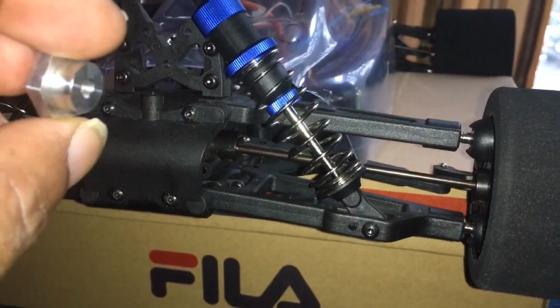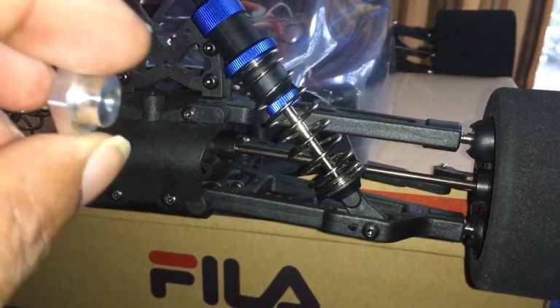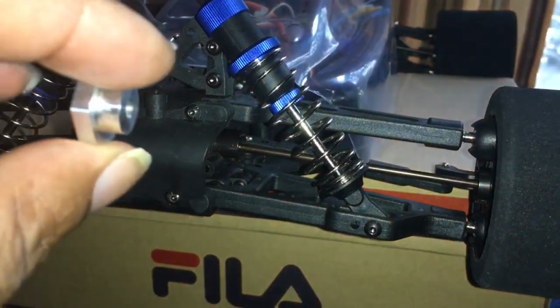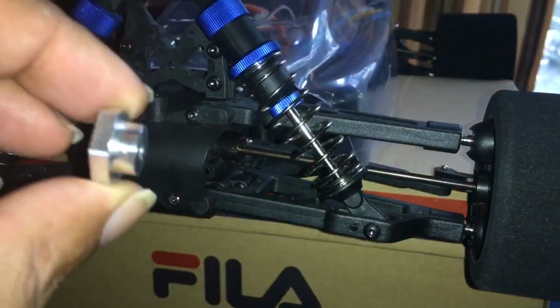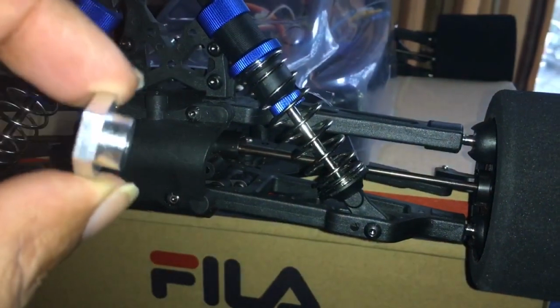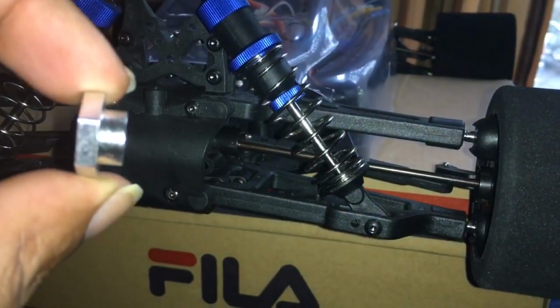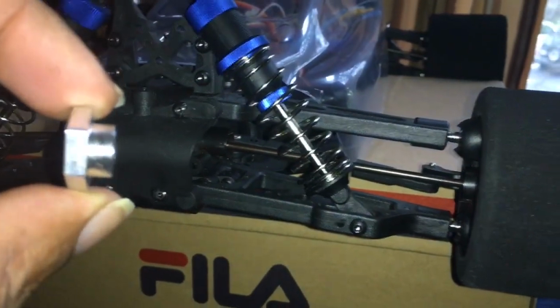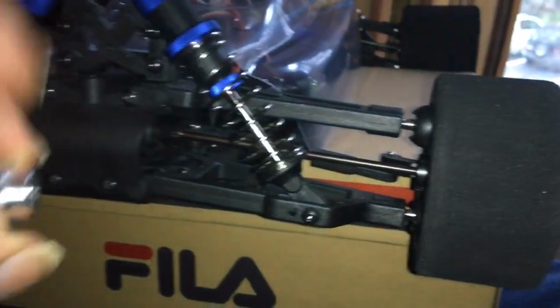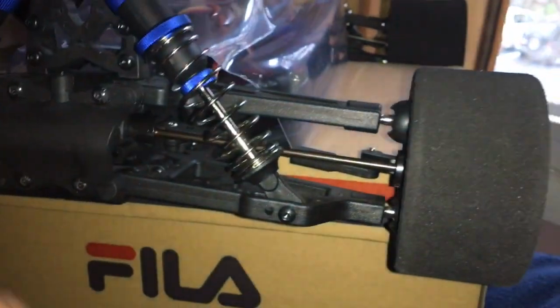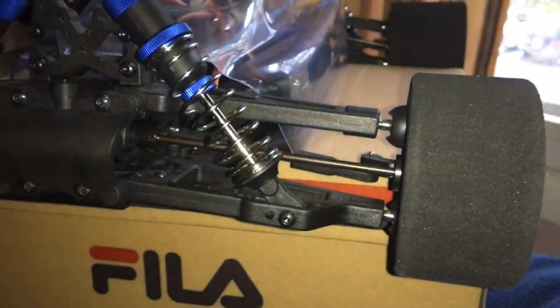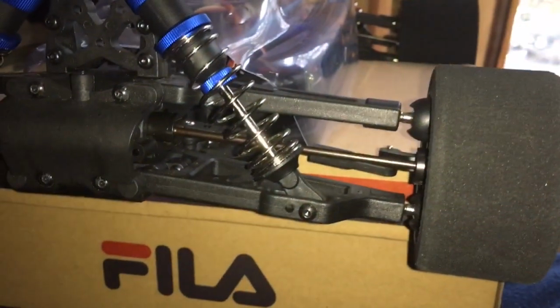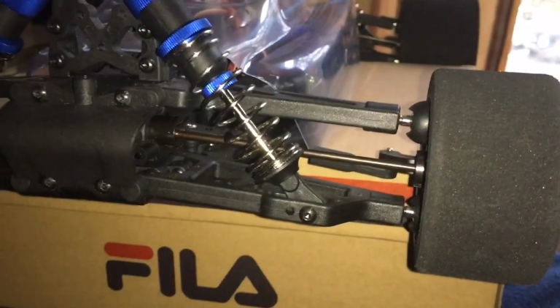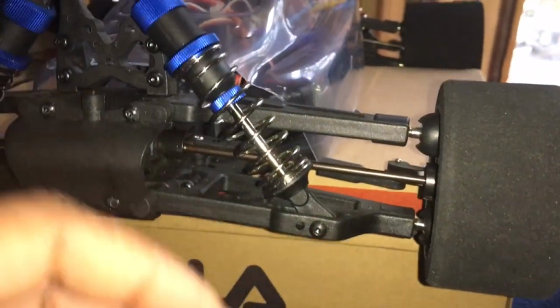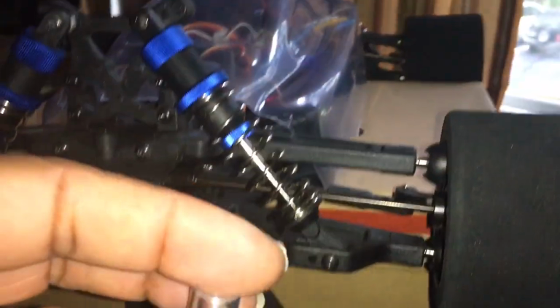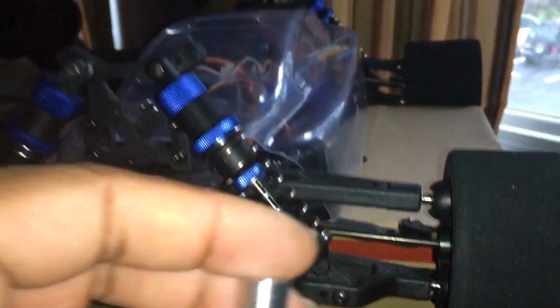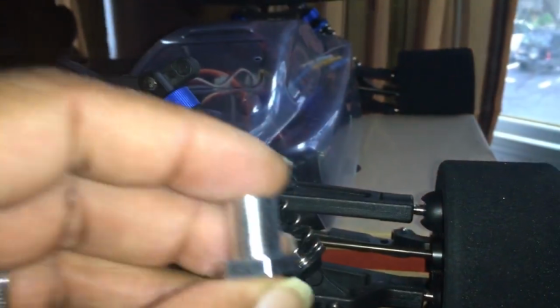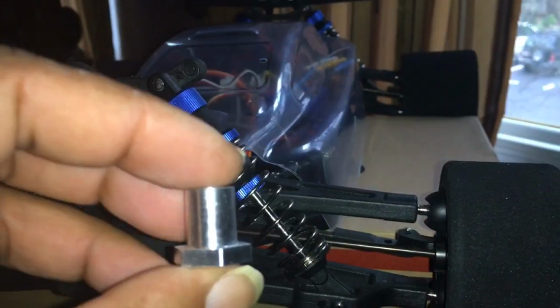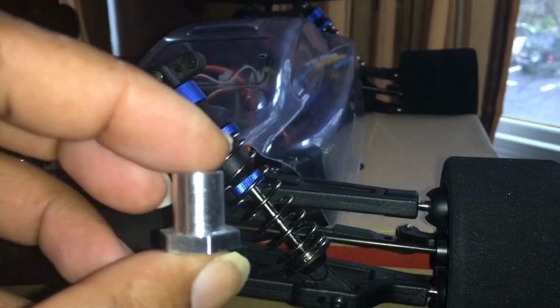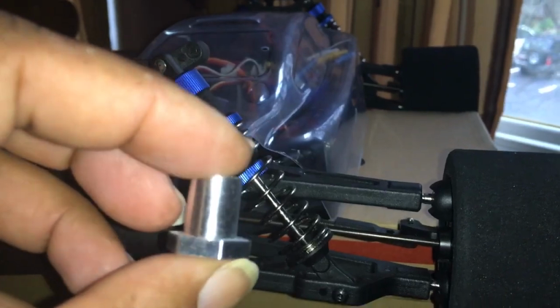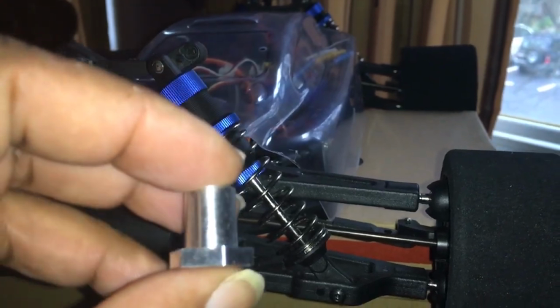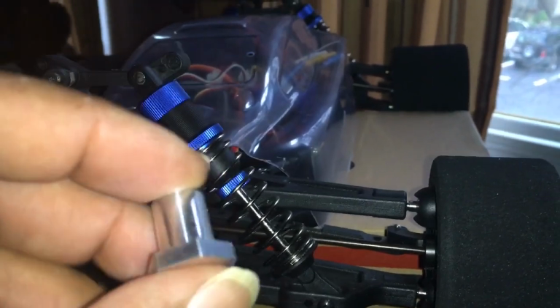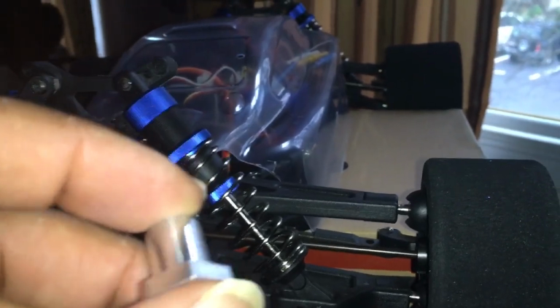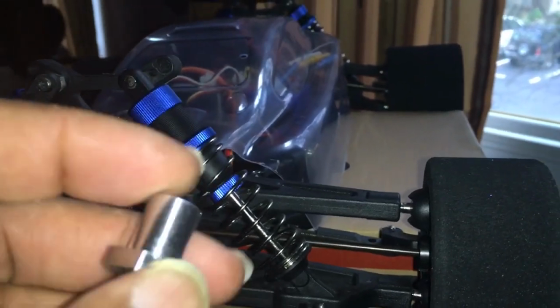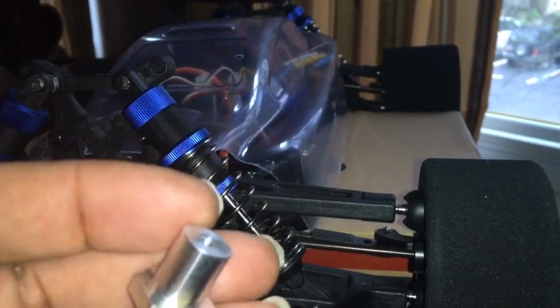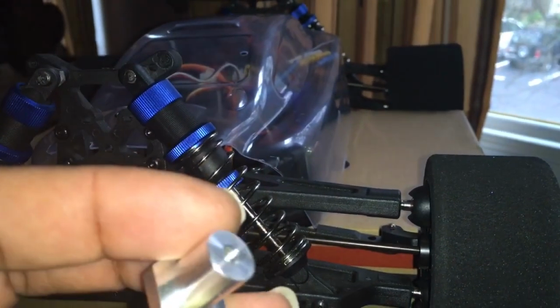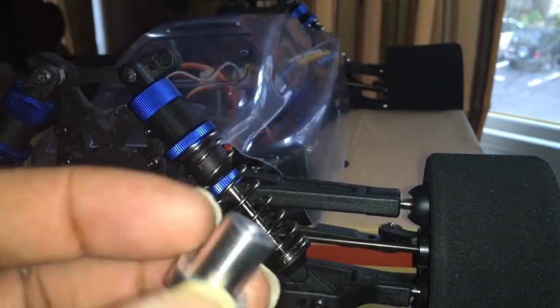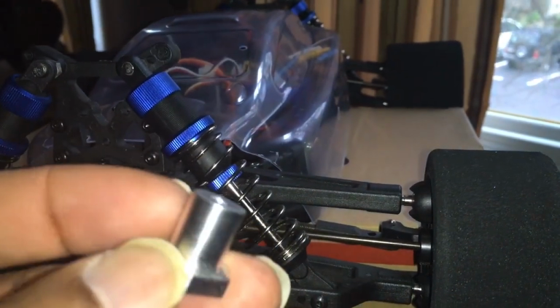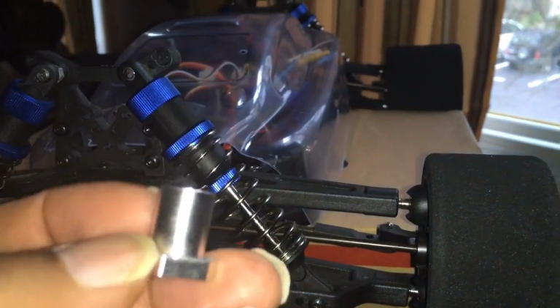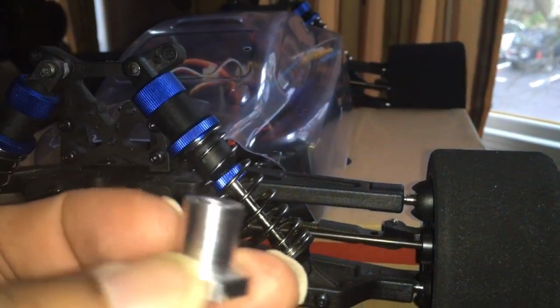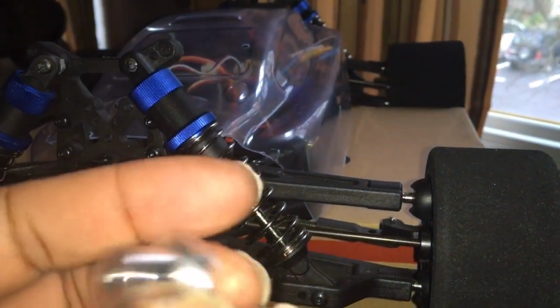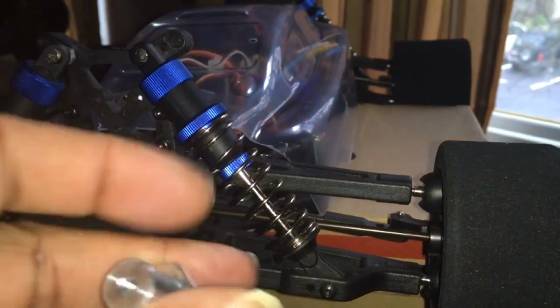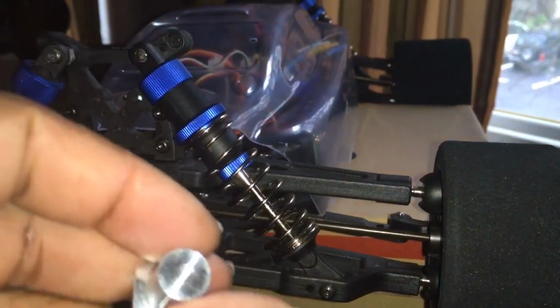These are the fronts here, and these are the rears. The rear wheels are deeper than the fronts.